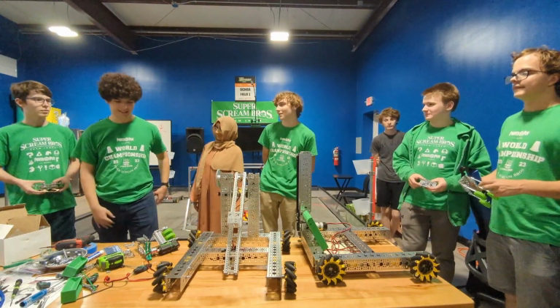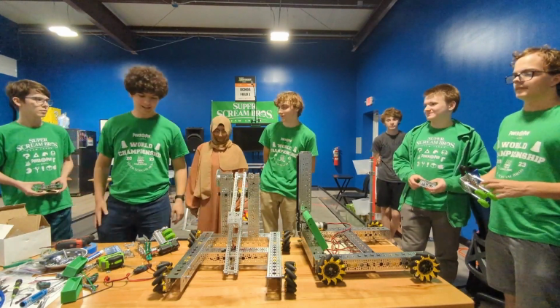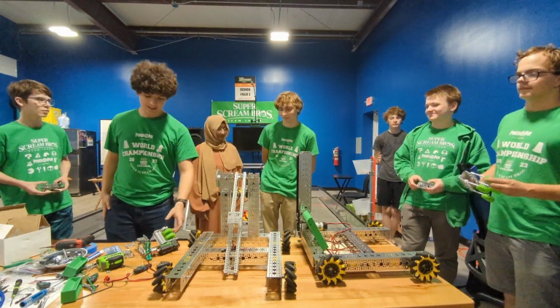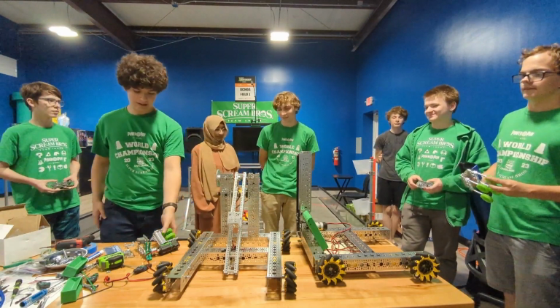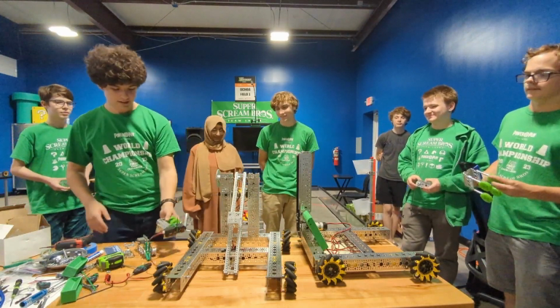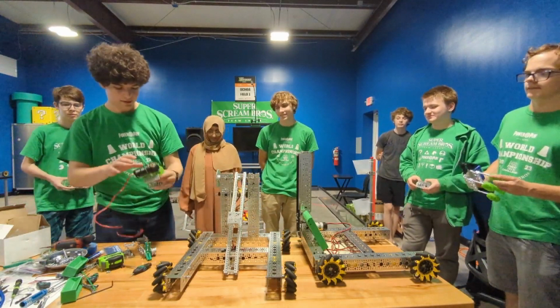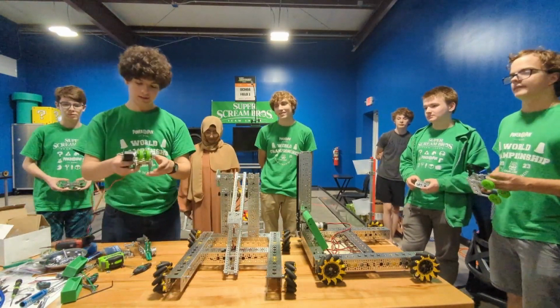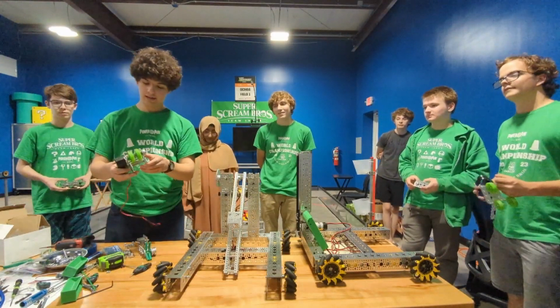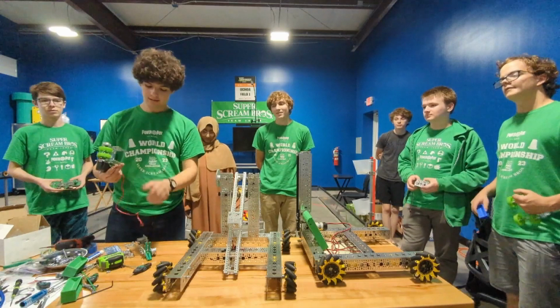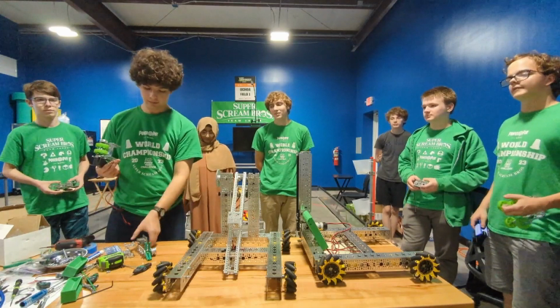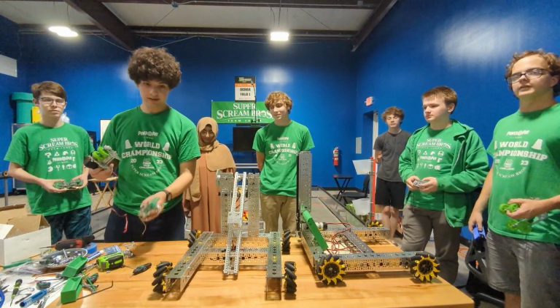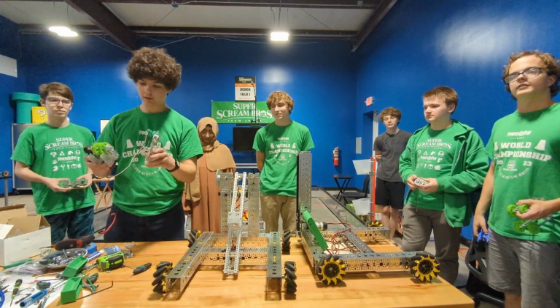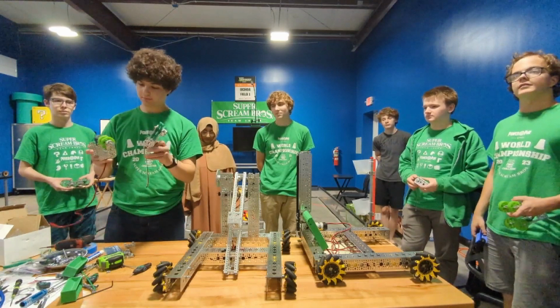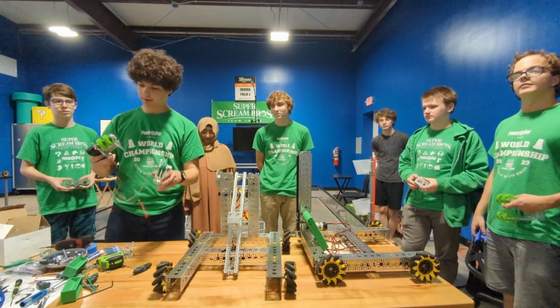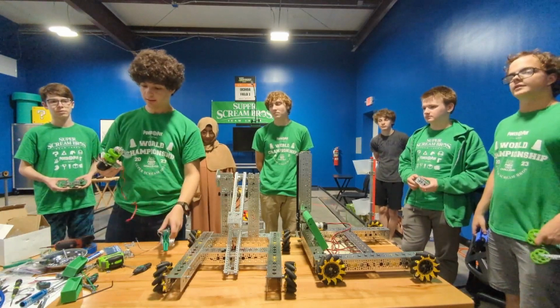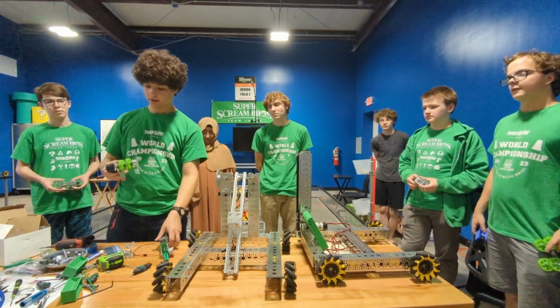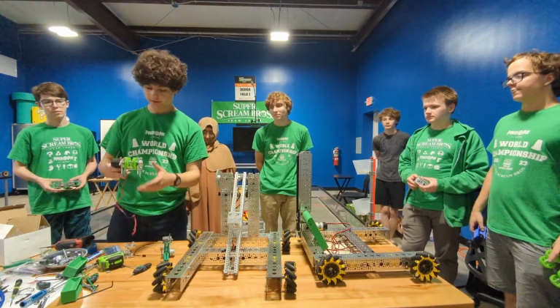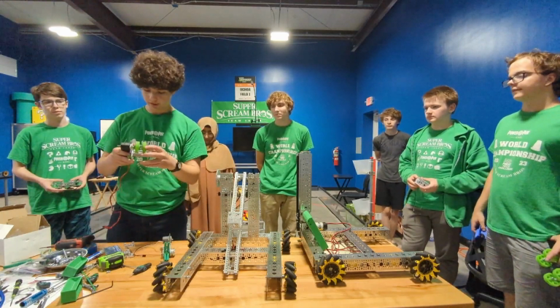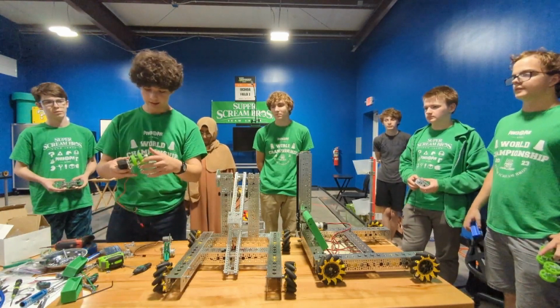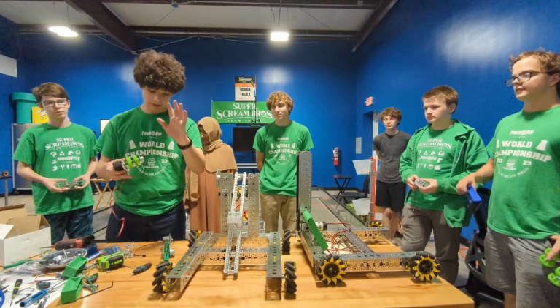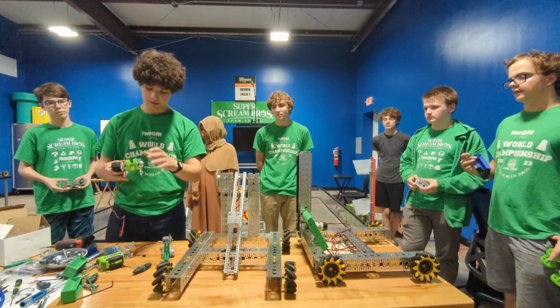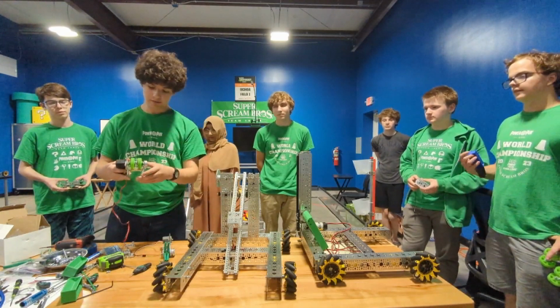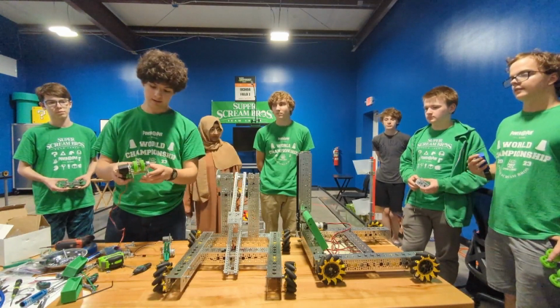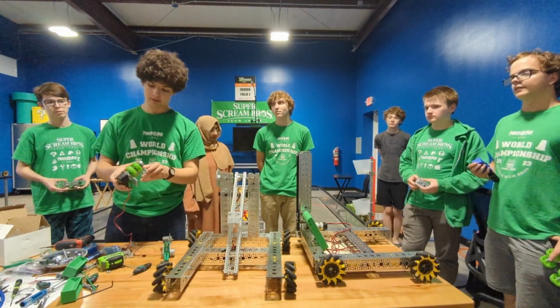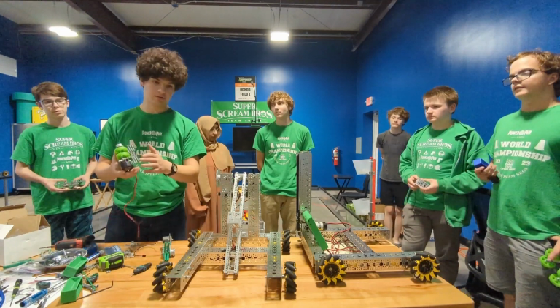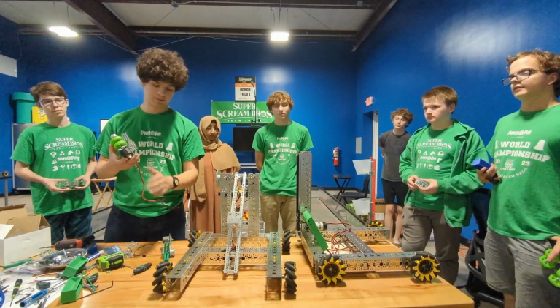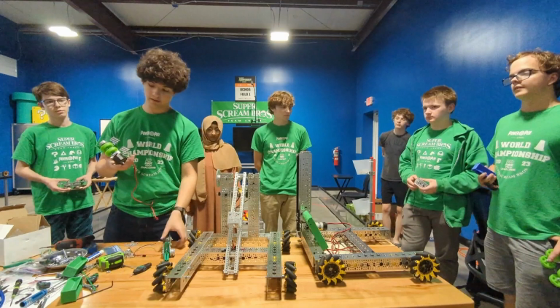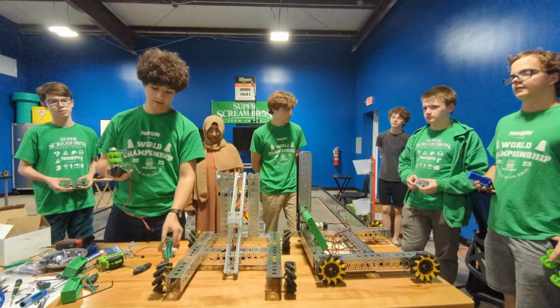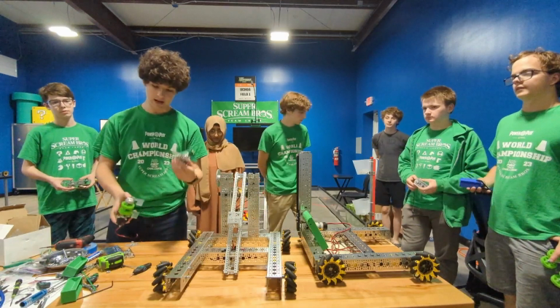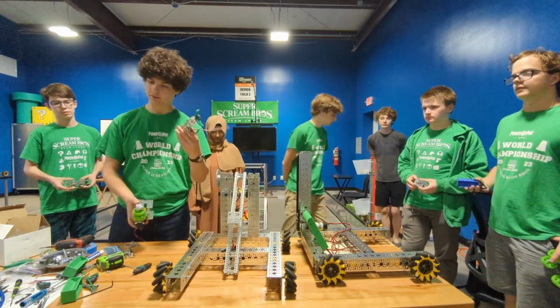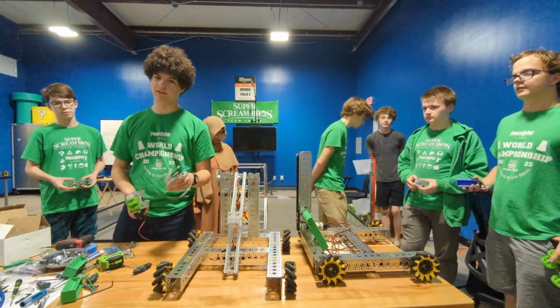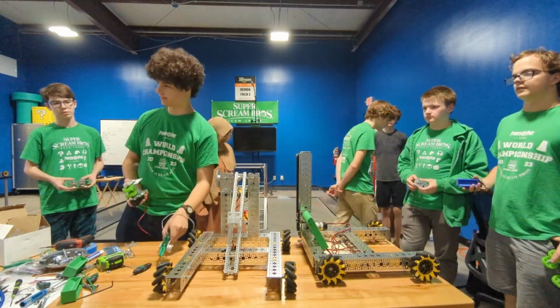I went ahead and worked on getting a couple of intake prototypes working. This one works, but it spits out the elements once you stop spinning it, and this one is currently untested.